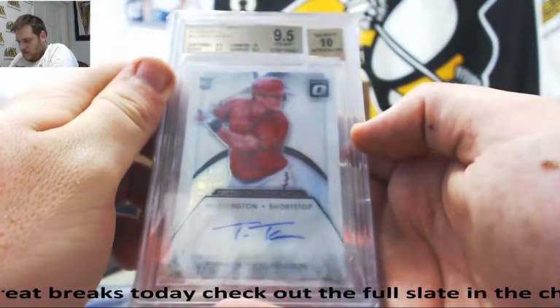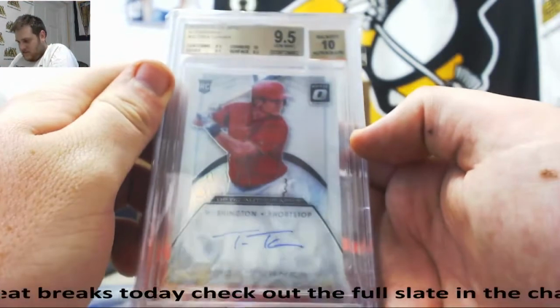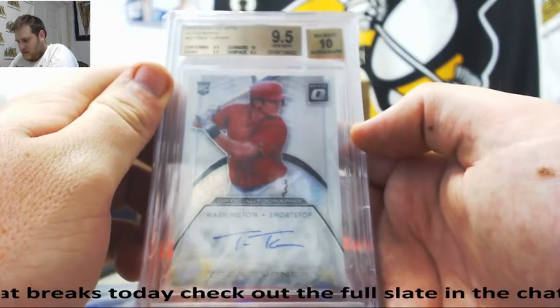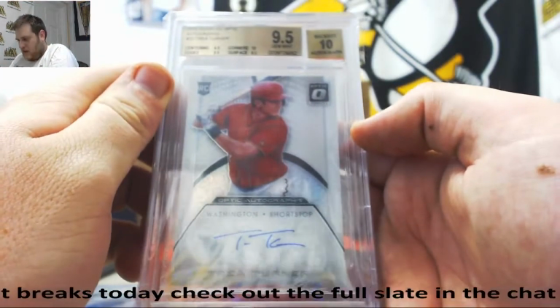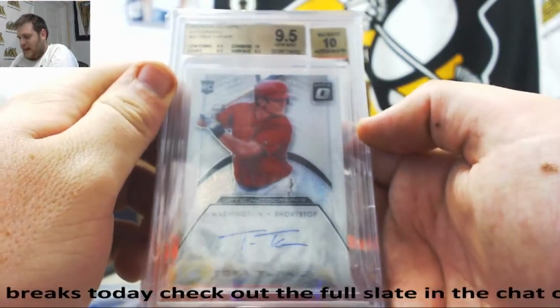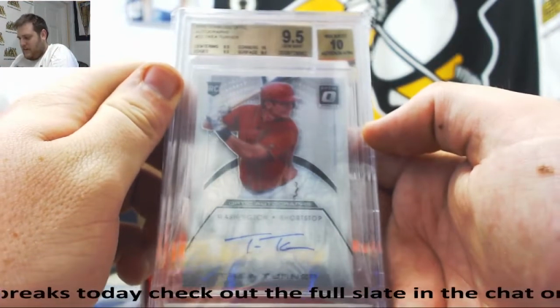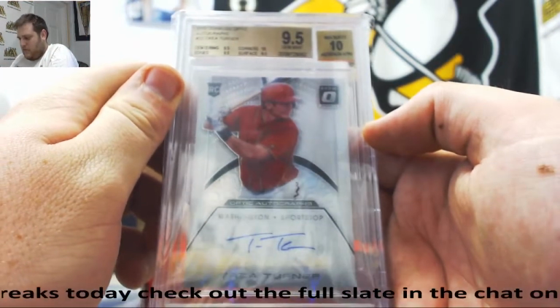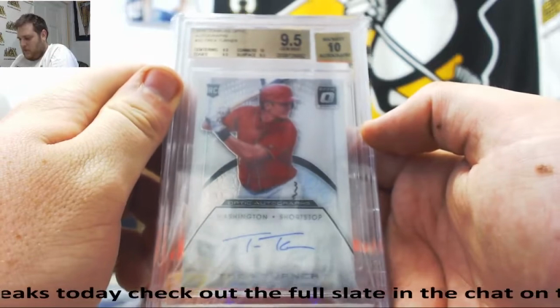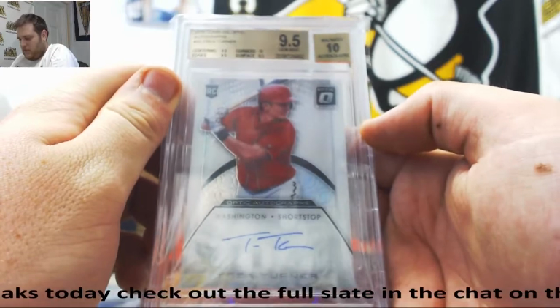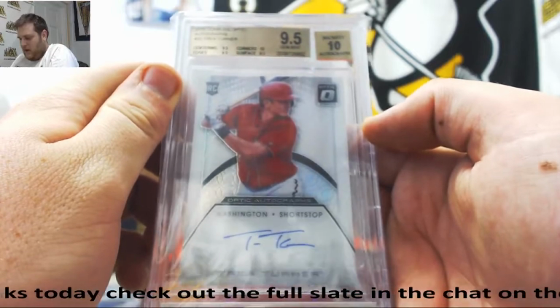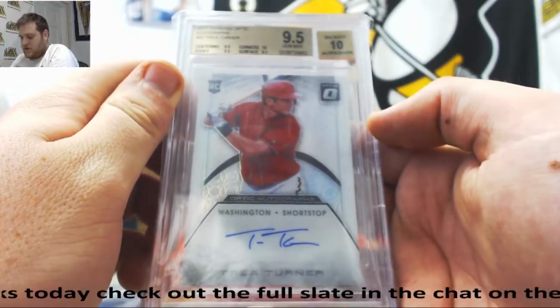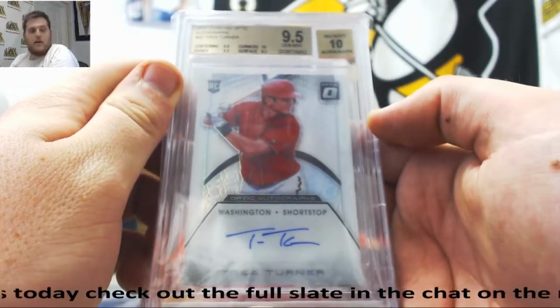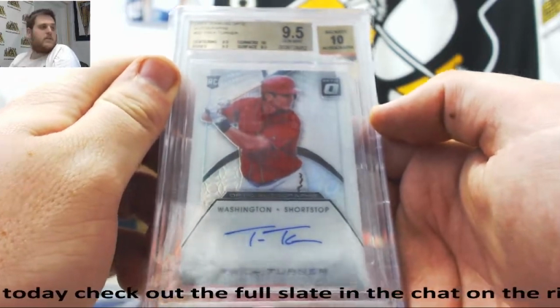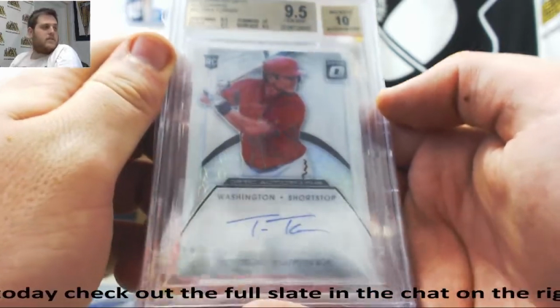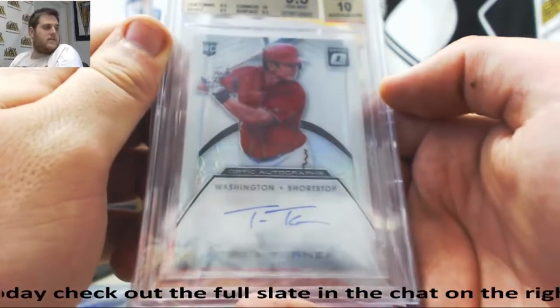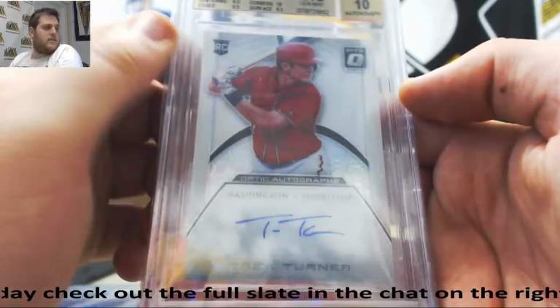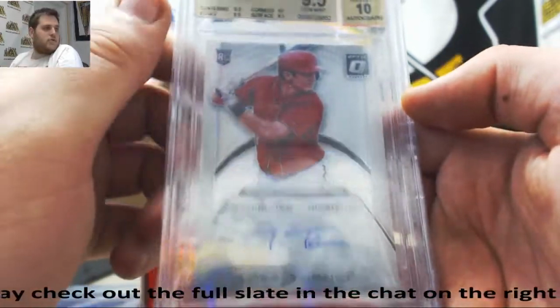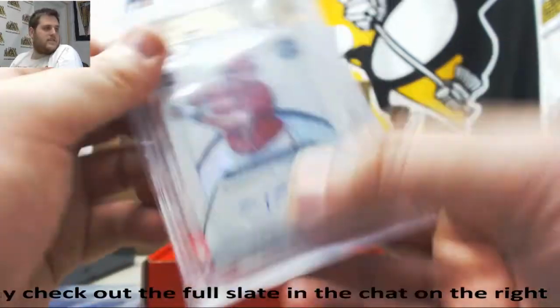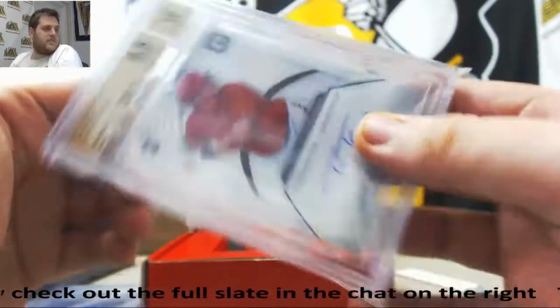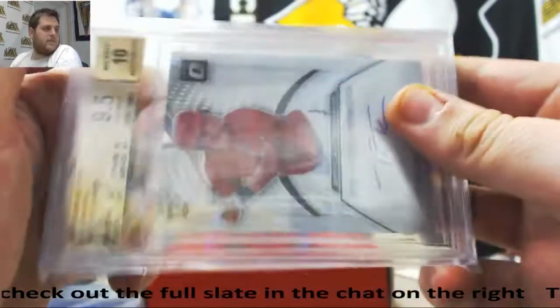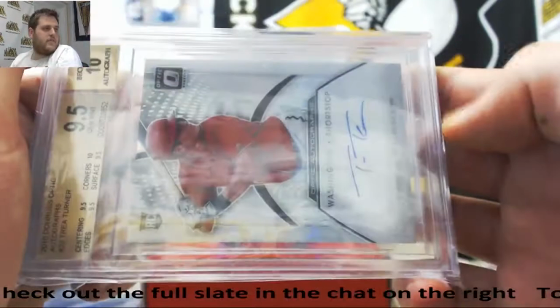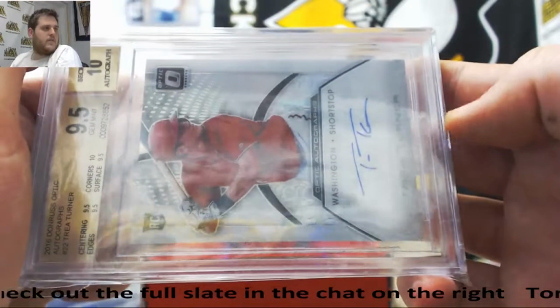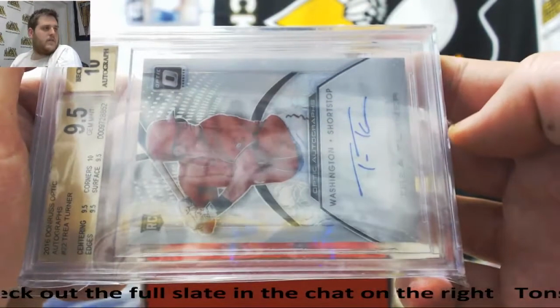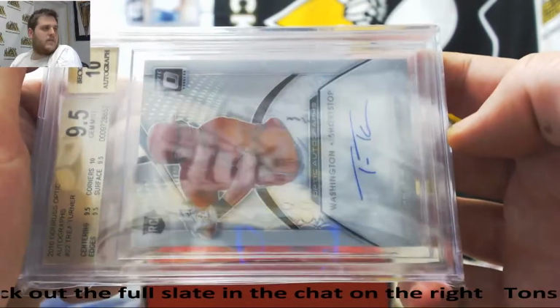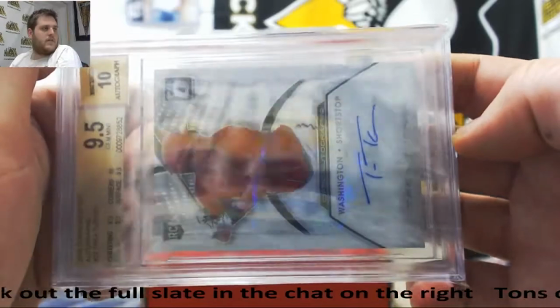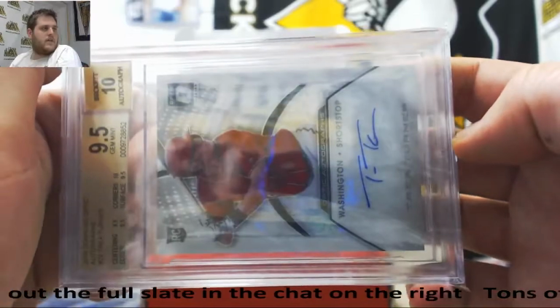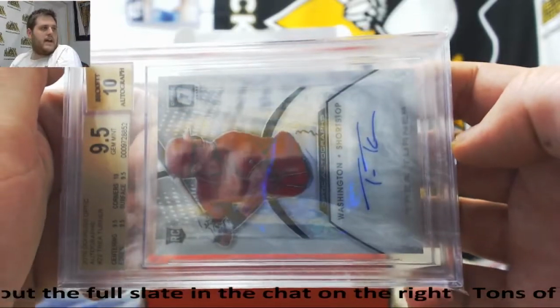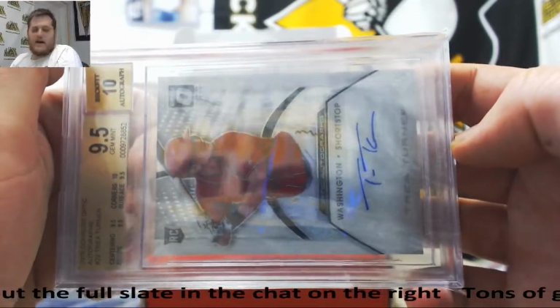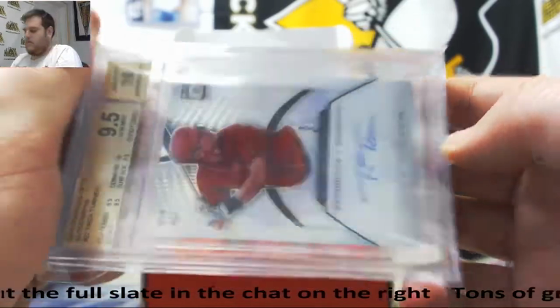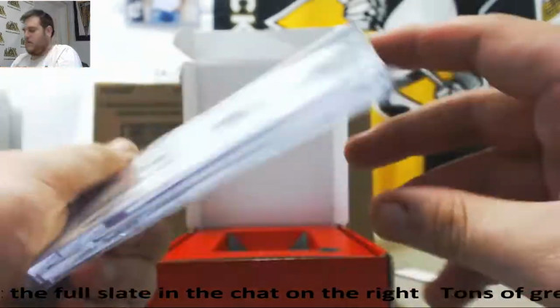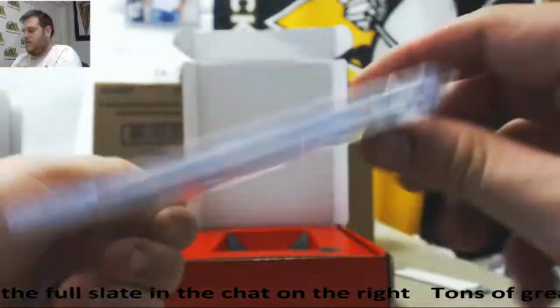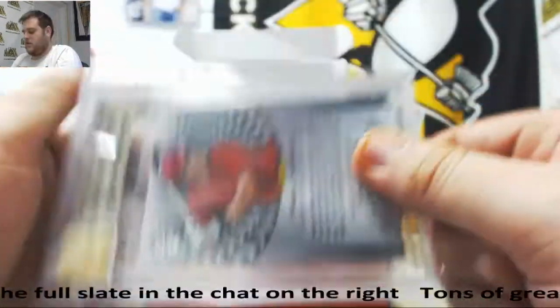2016 Donruss Optic, 9.5 Gem Mint, rookie with a 10 Auto — Trey Turner. Nice rookie season for him. 9.5 with a 10 Auto, Trey Turner.